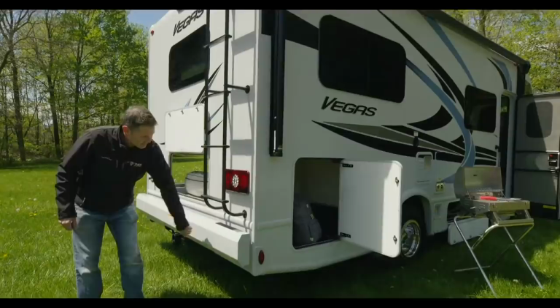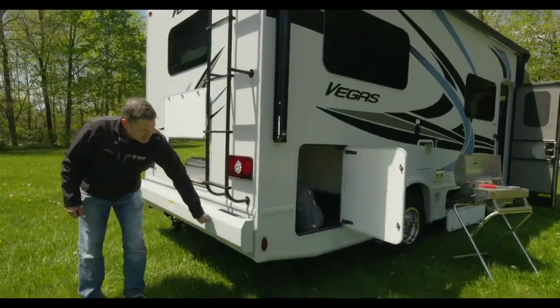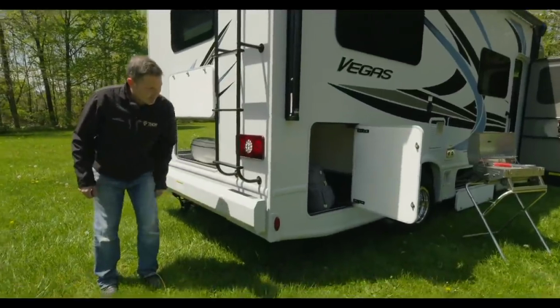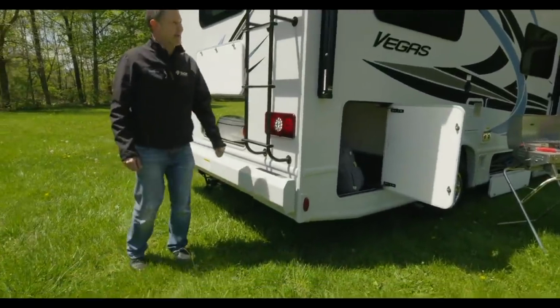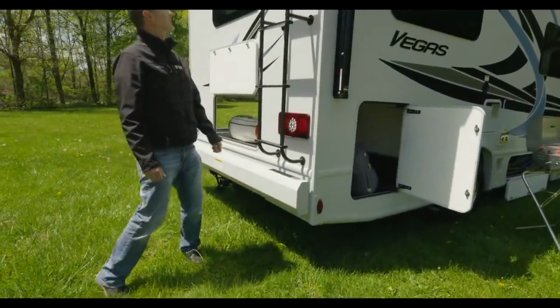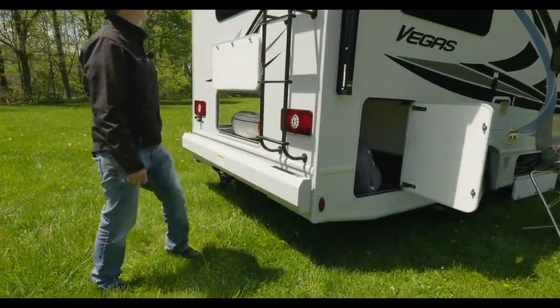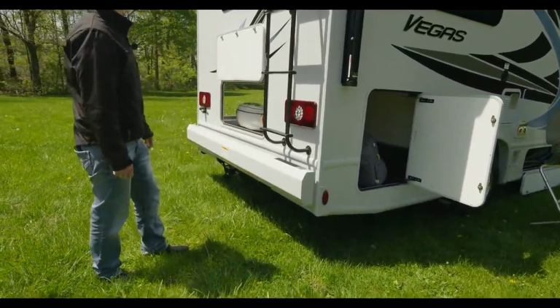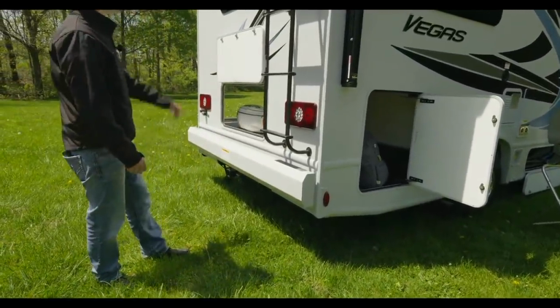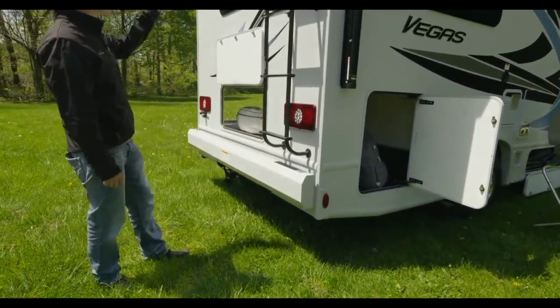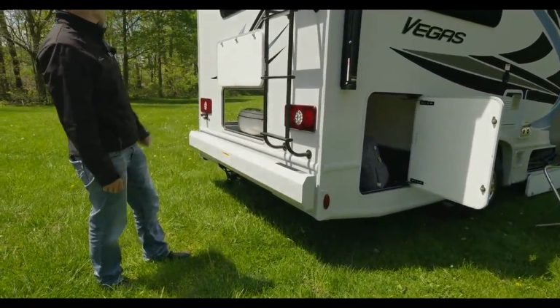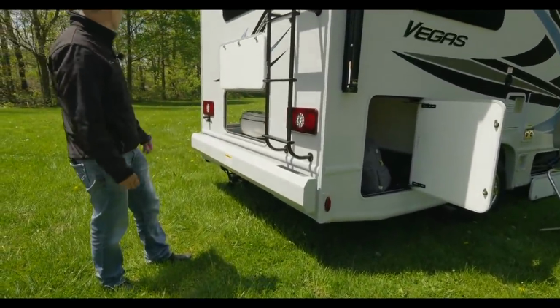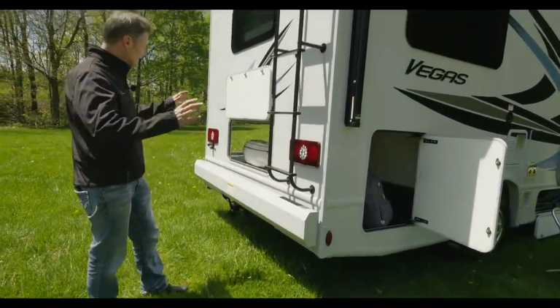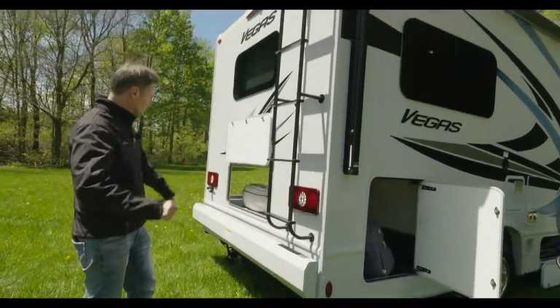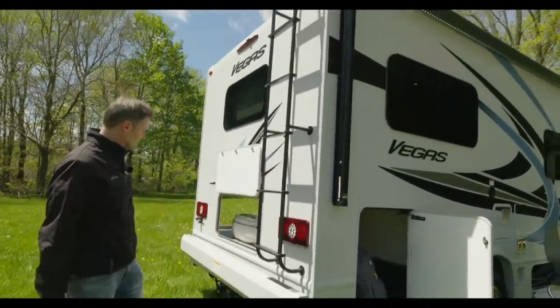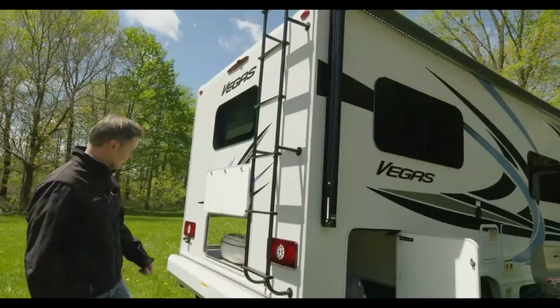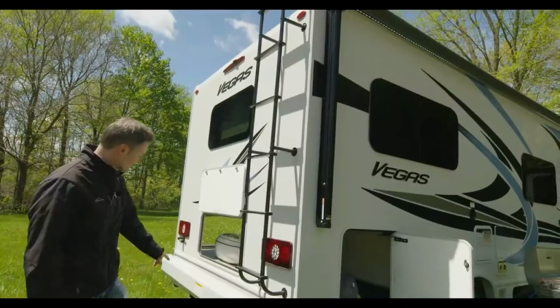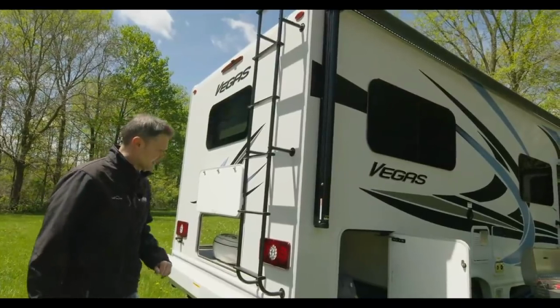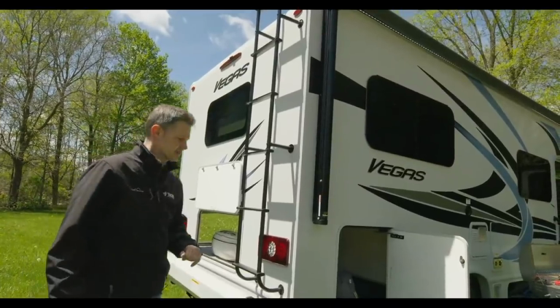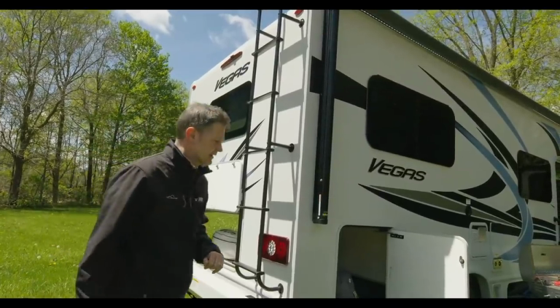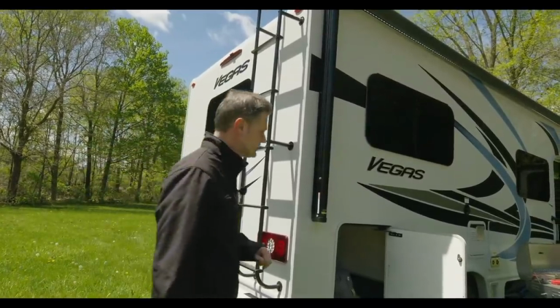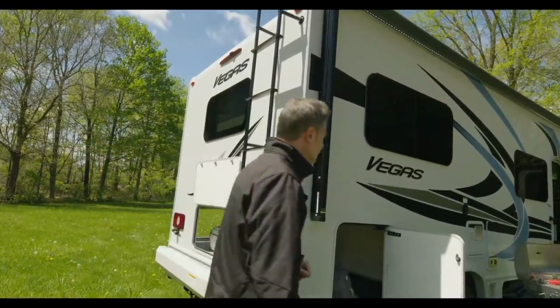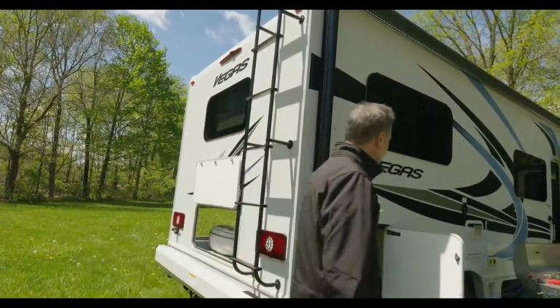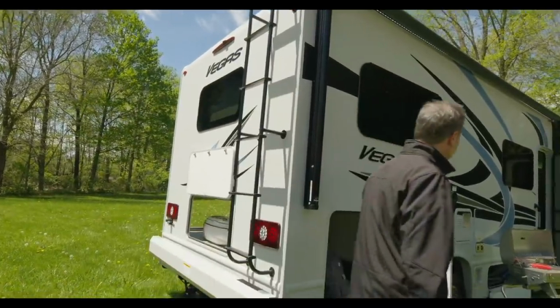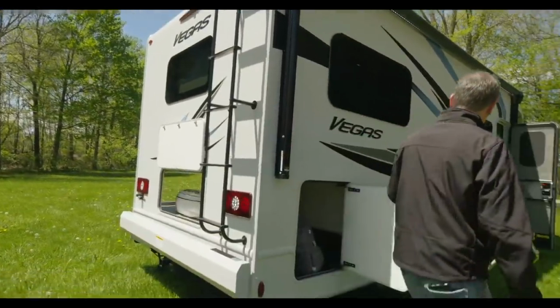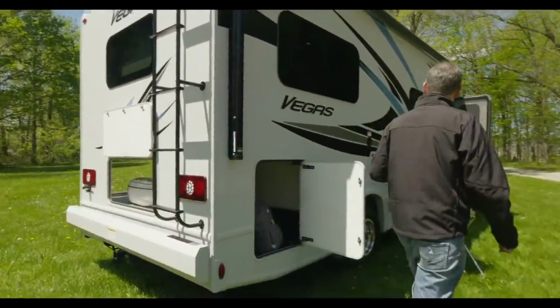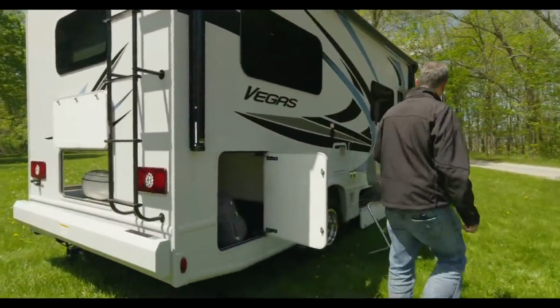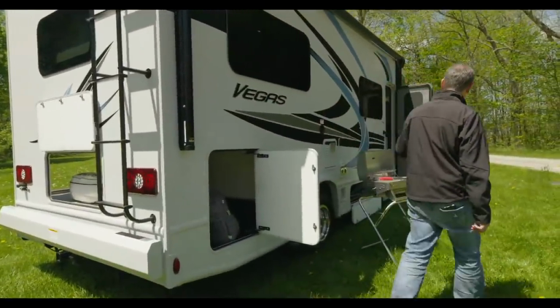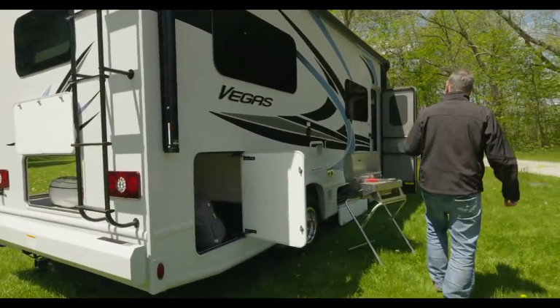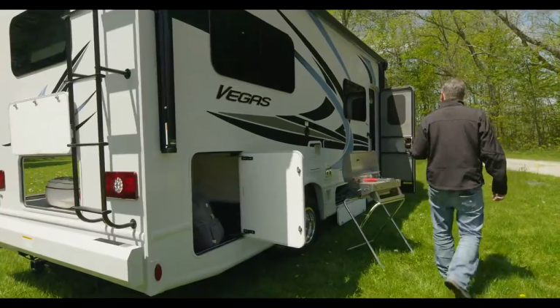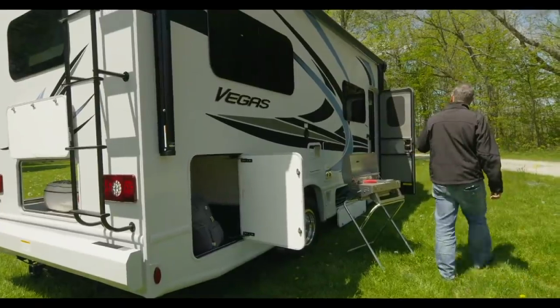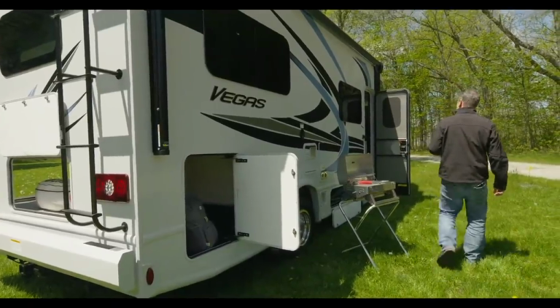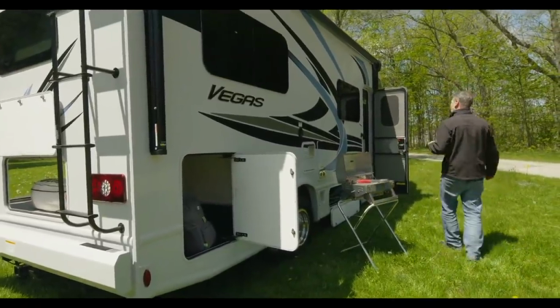You have the nice steel bumper back here, backup camera, and your 8,000-pound hitch. So this is the exterior of the 24.1.